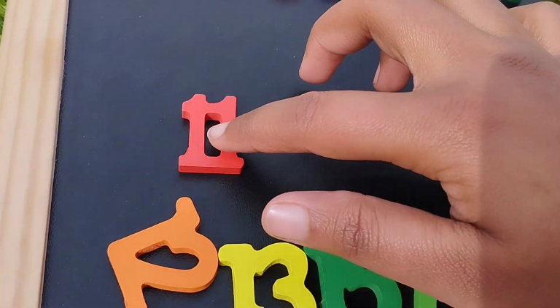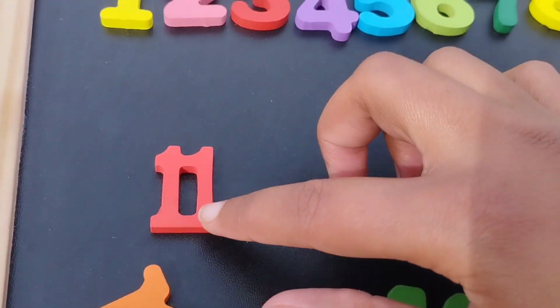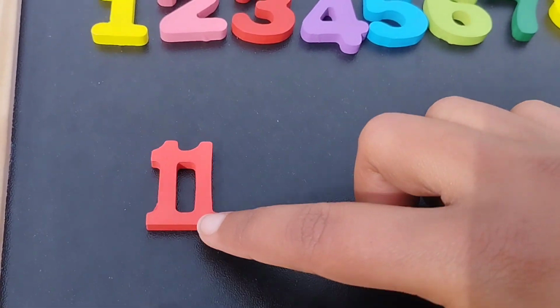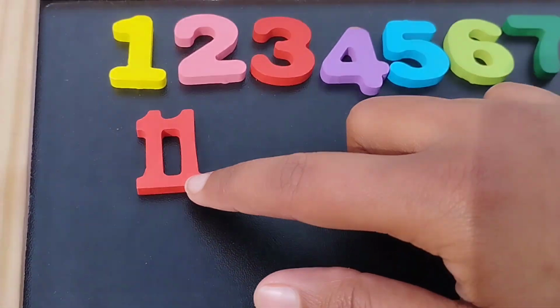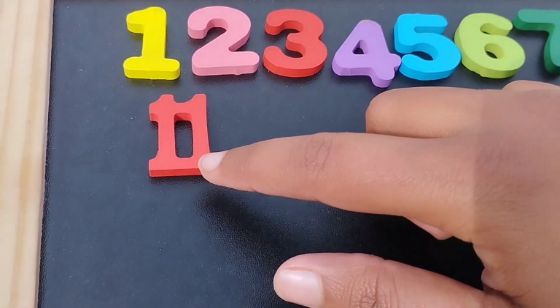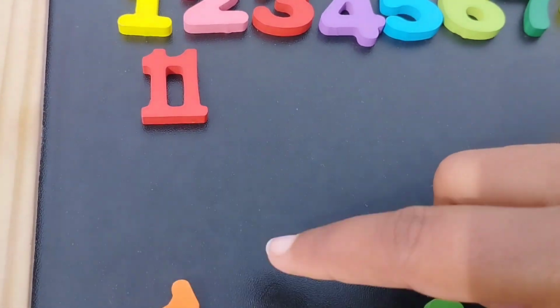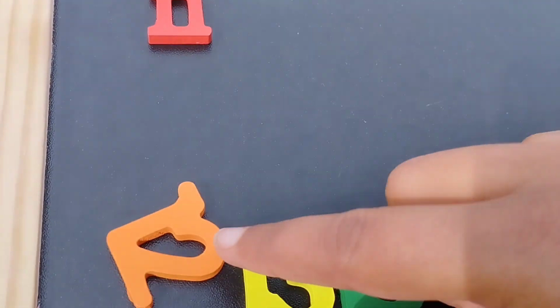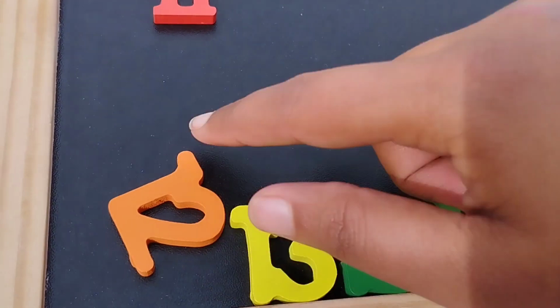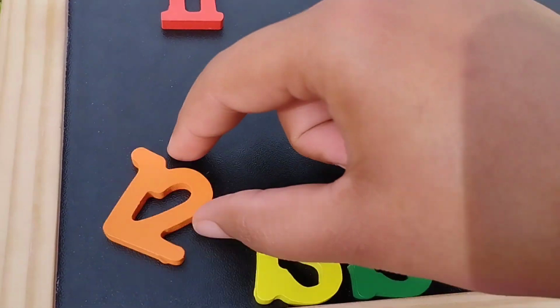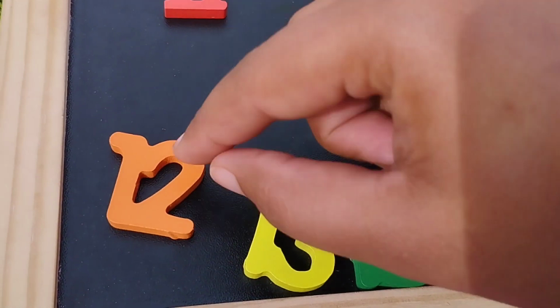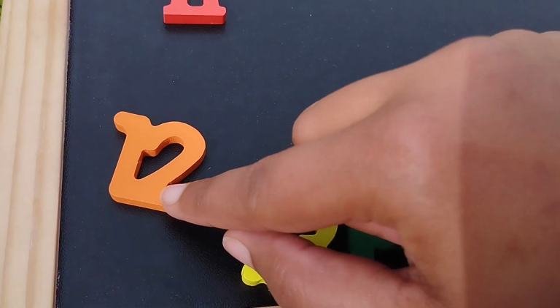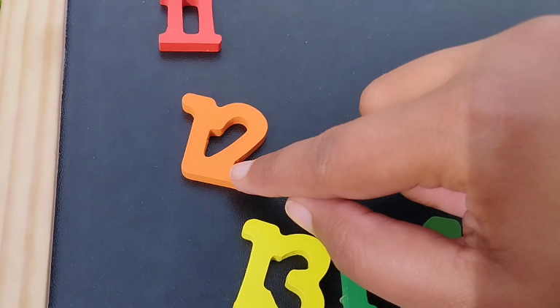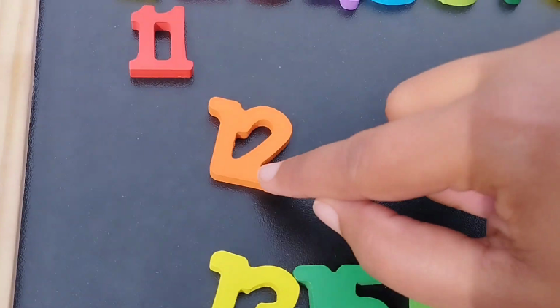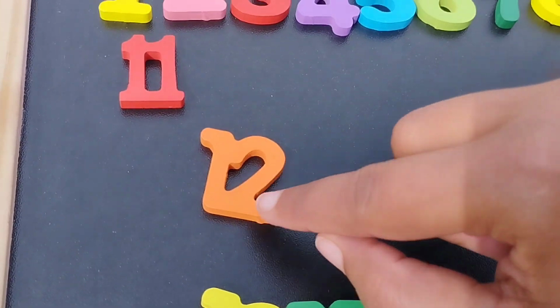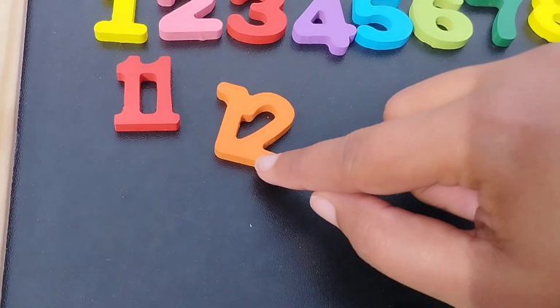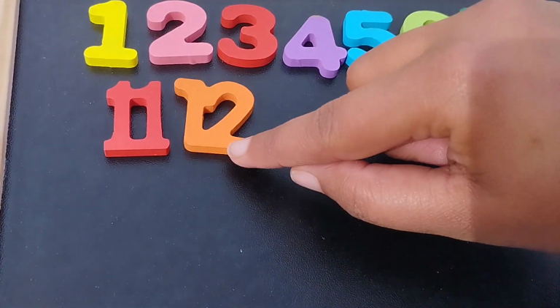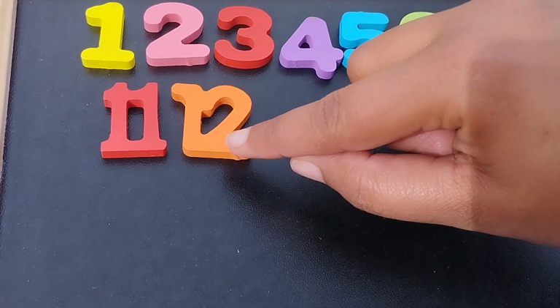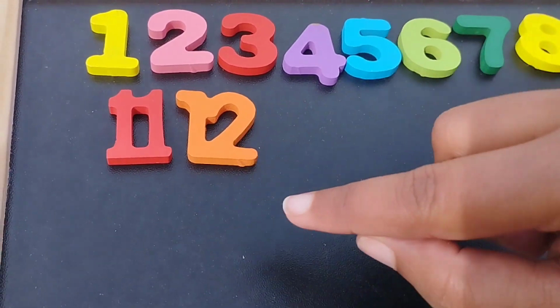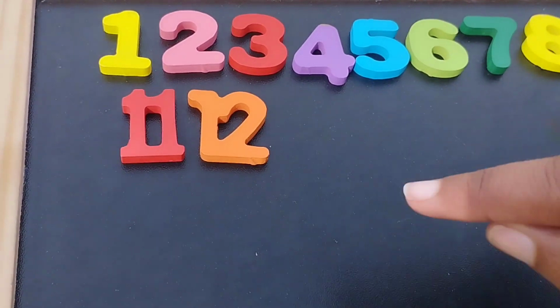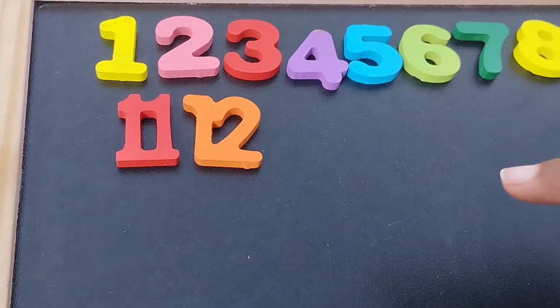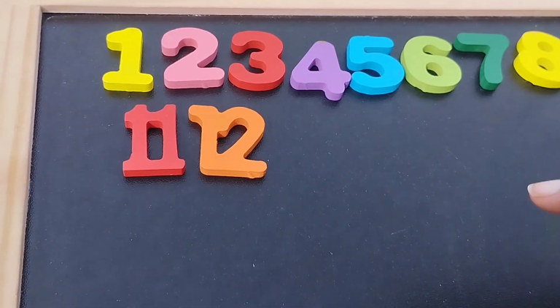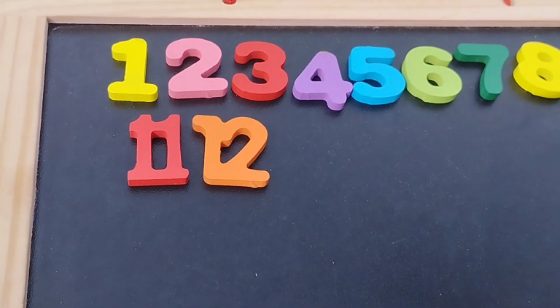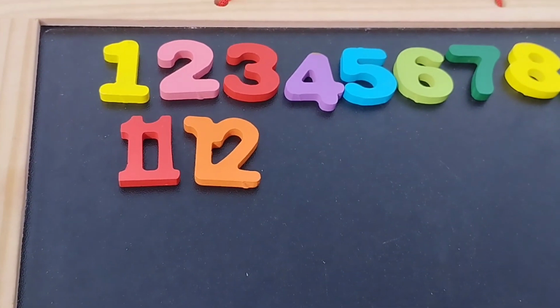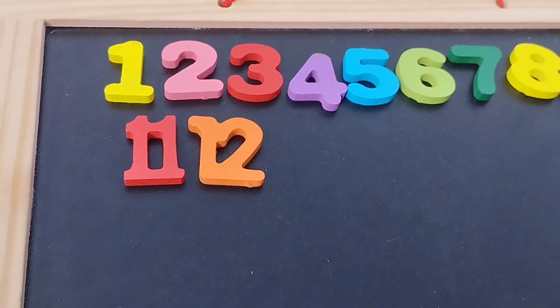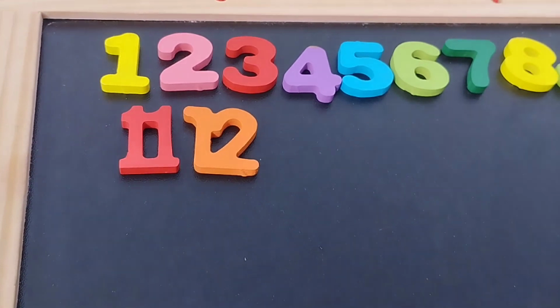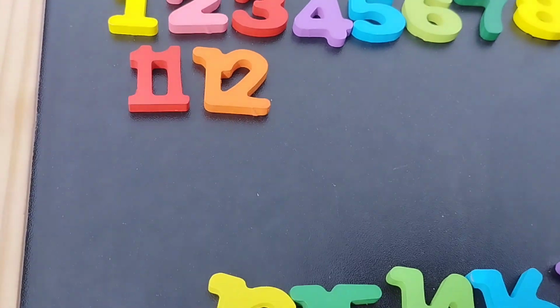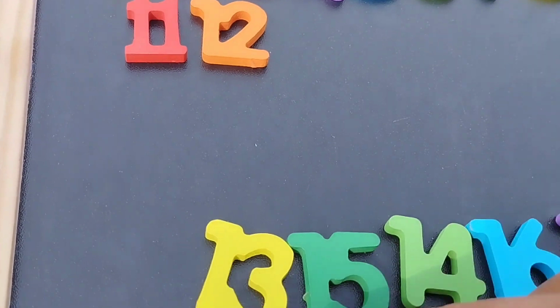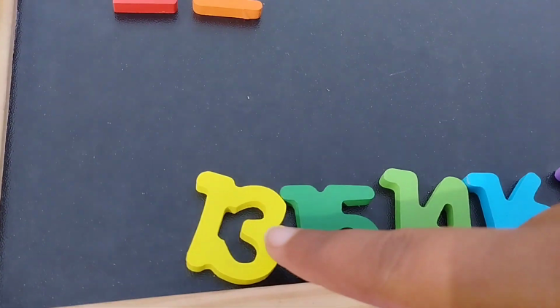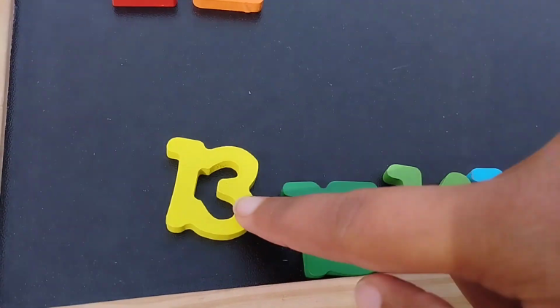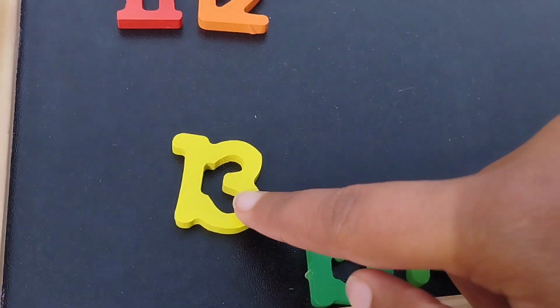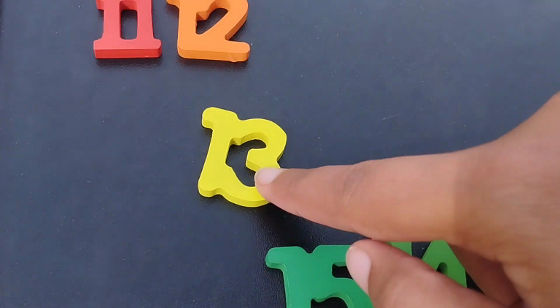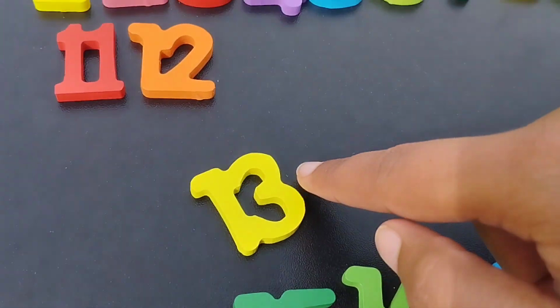Eleven. Number eleven. And twelve. Twelve. The next number is number thirteen.